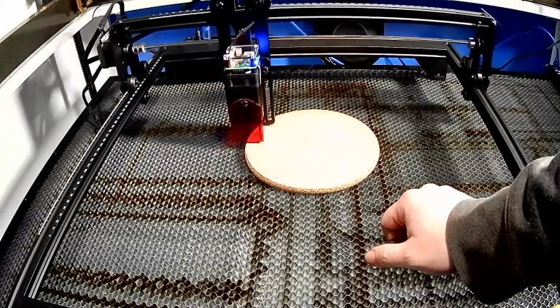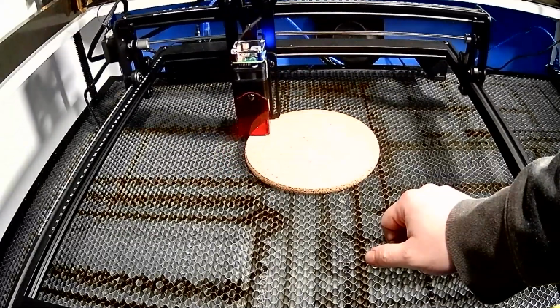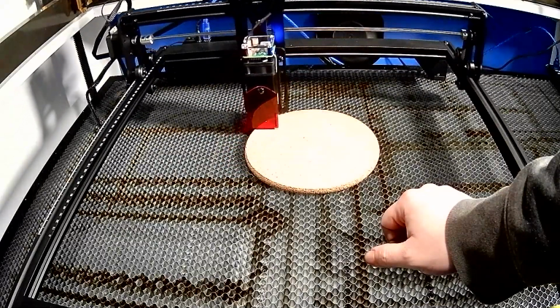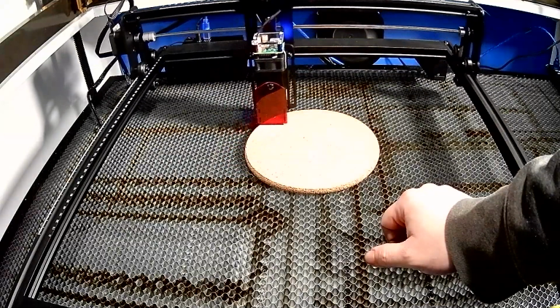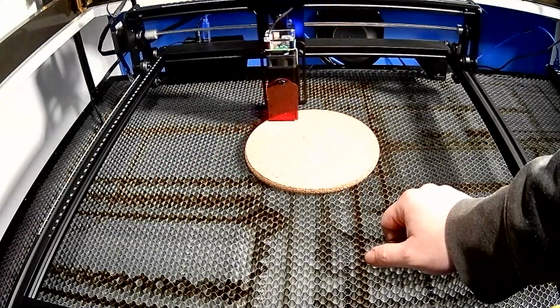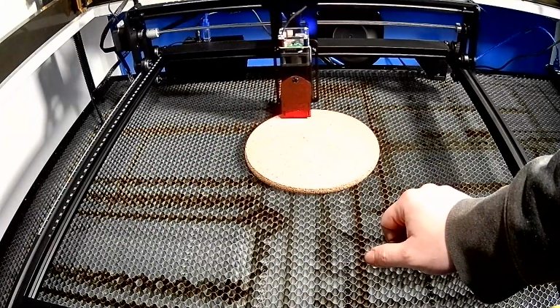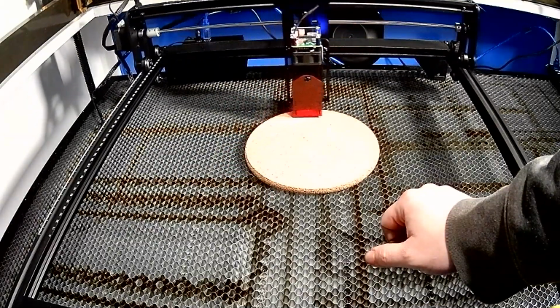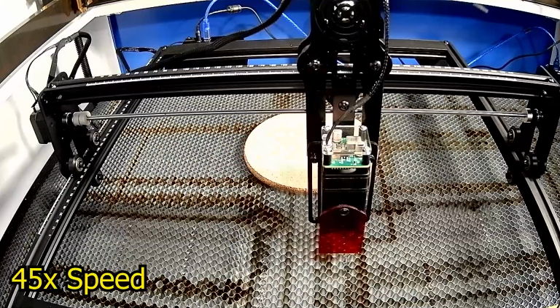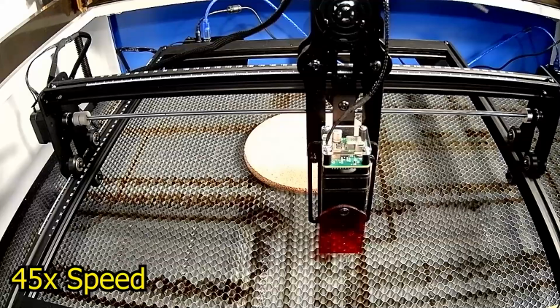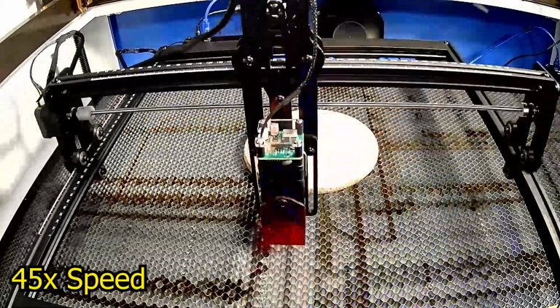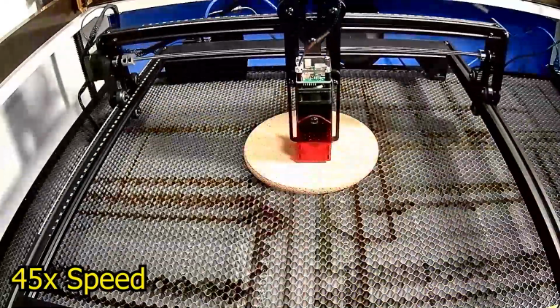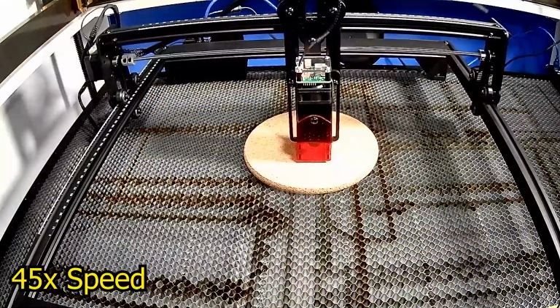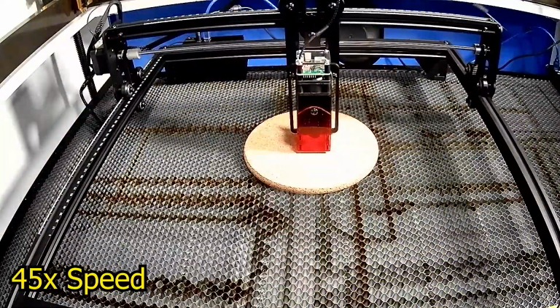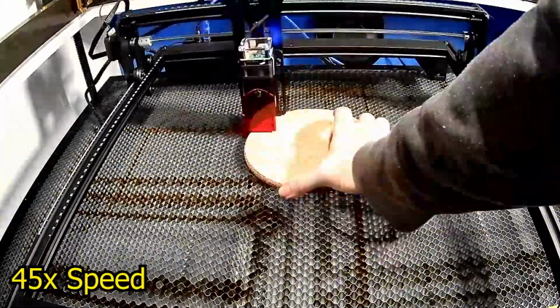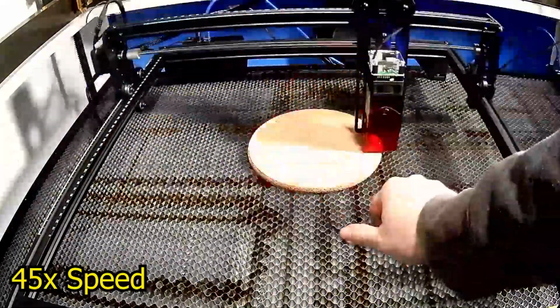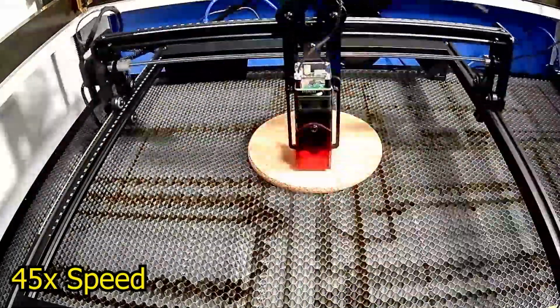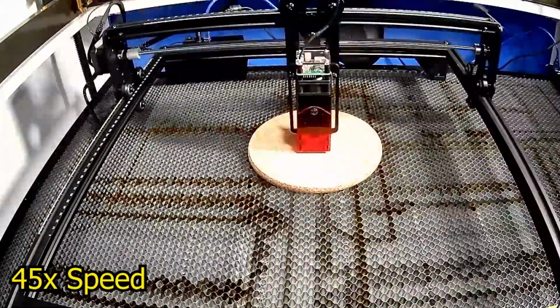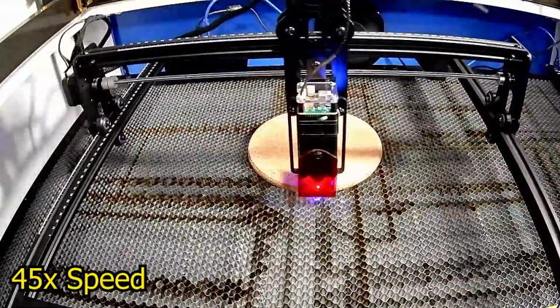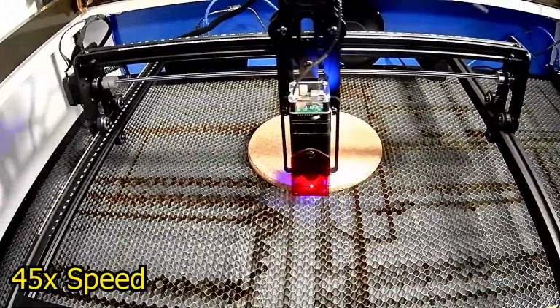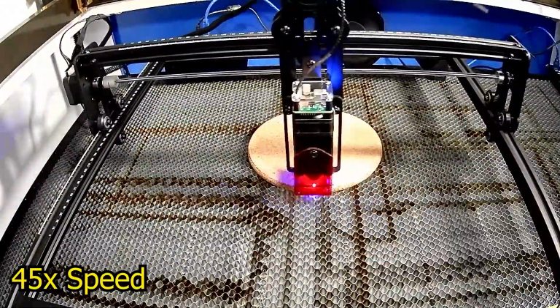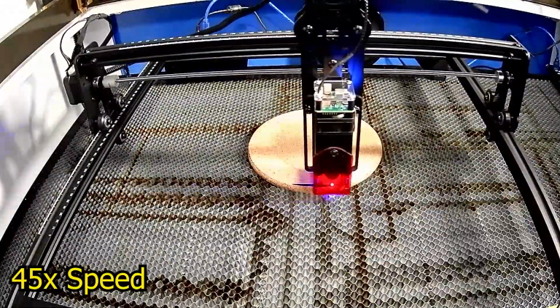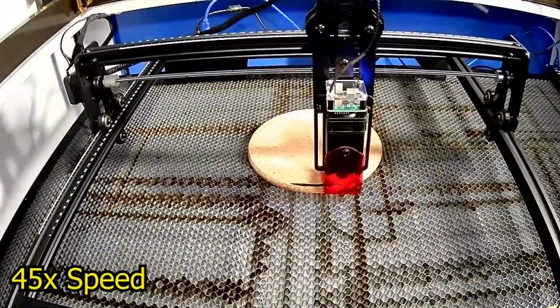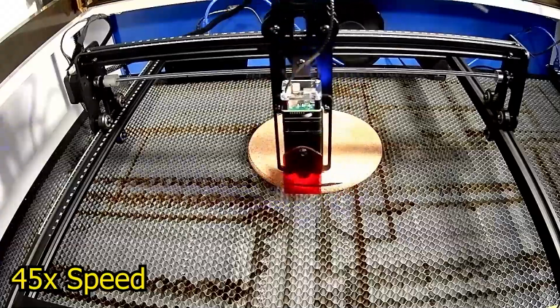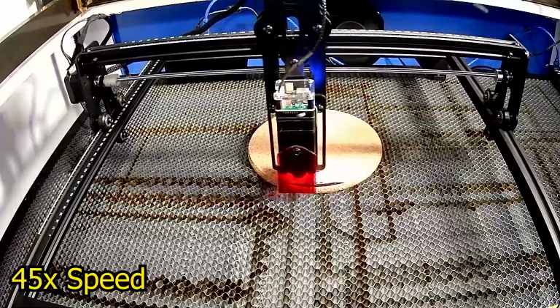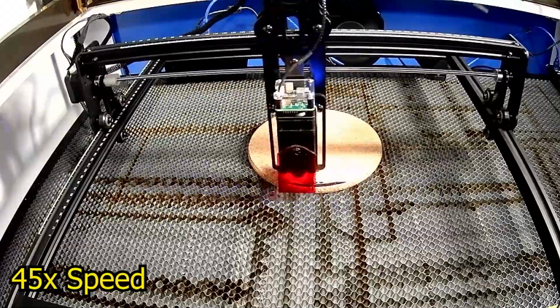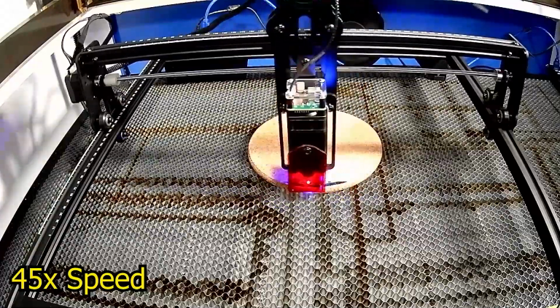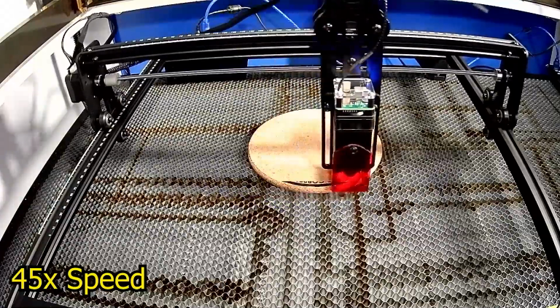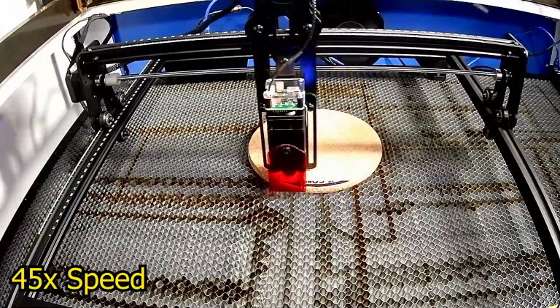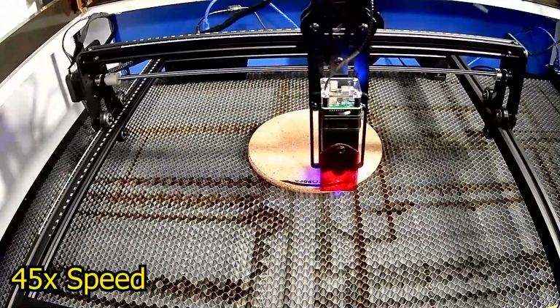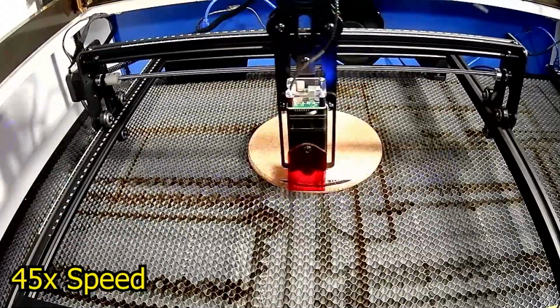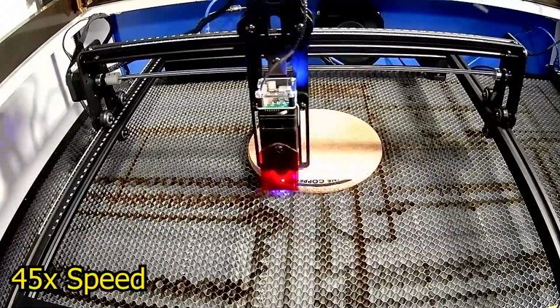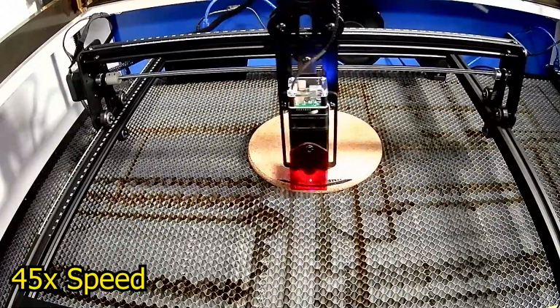Check out this time lapse — it's always fun watching the progress of a laser doing its thing. Always wear eye protection and don't get welder's eye from looking at the bright spot. Webcams are your friend.